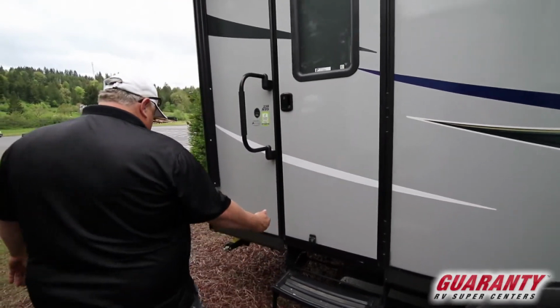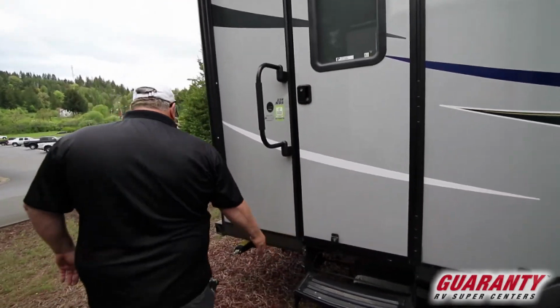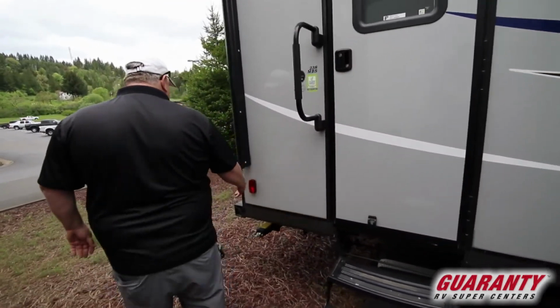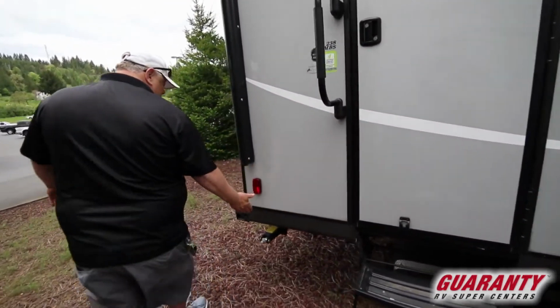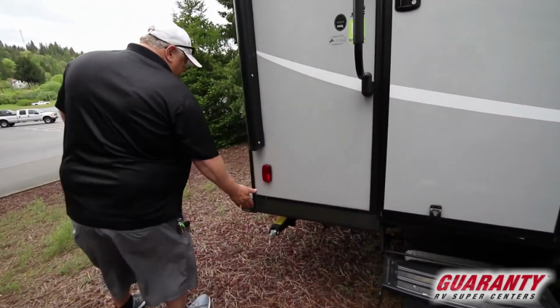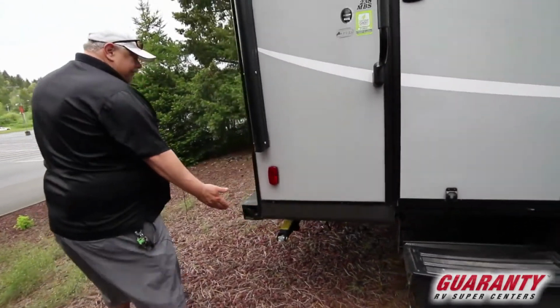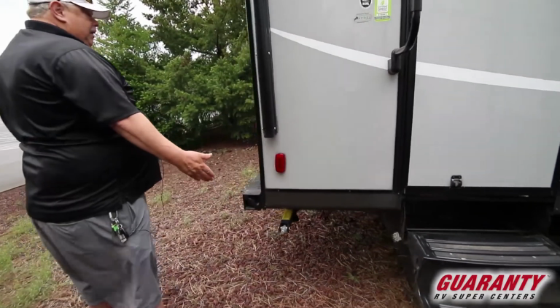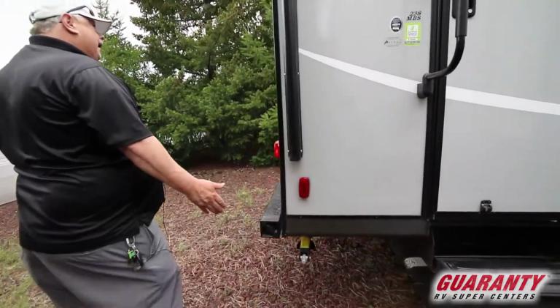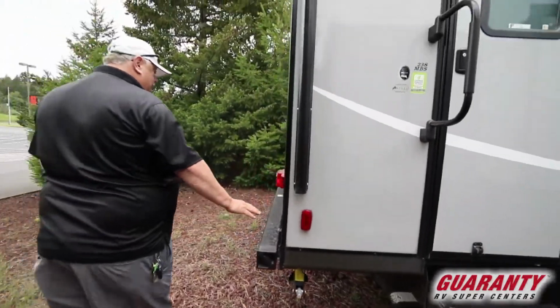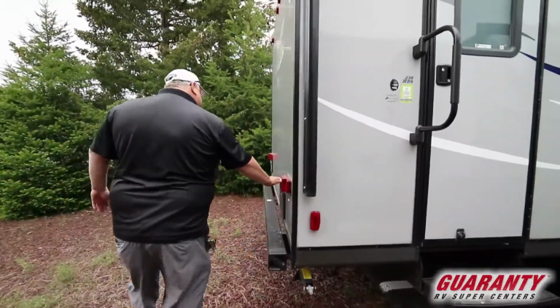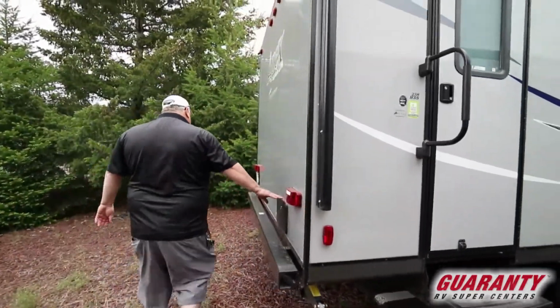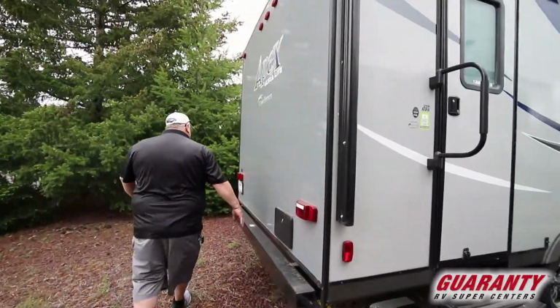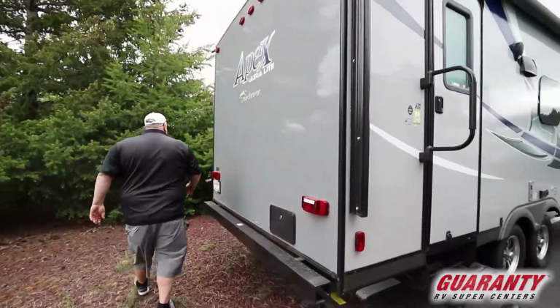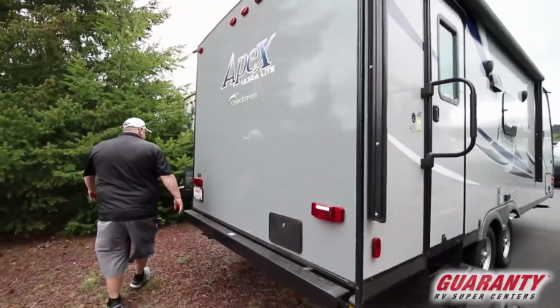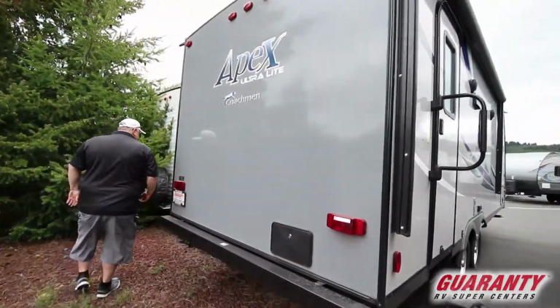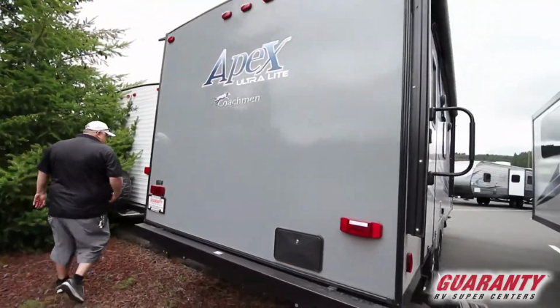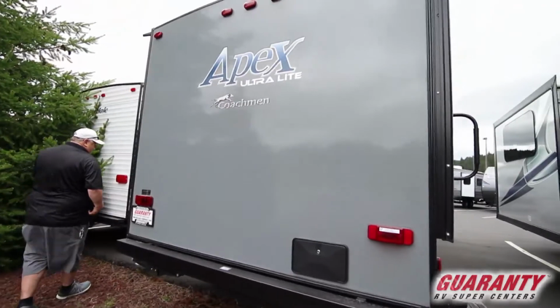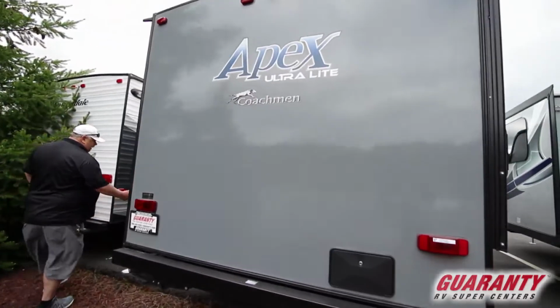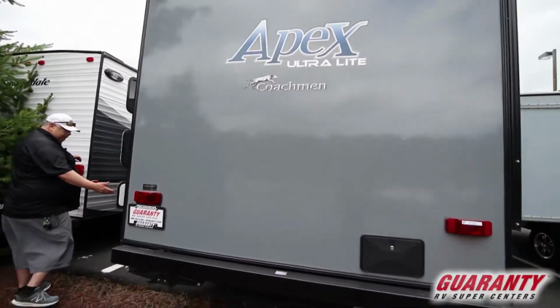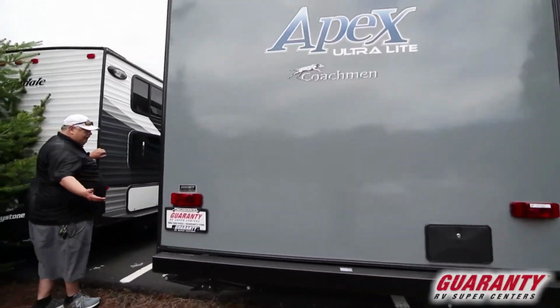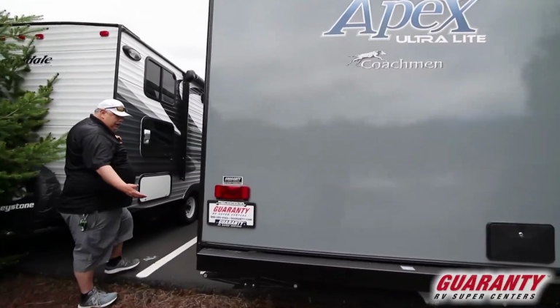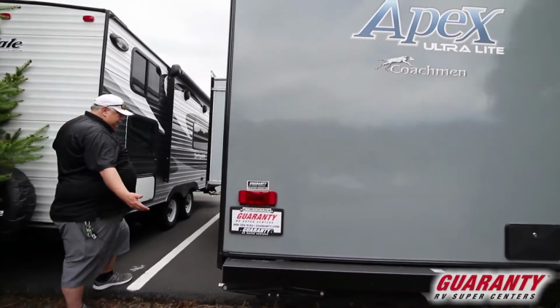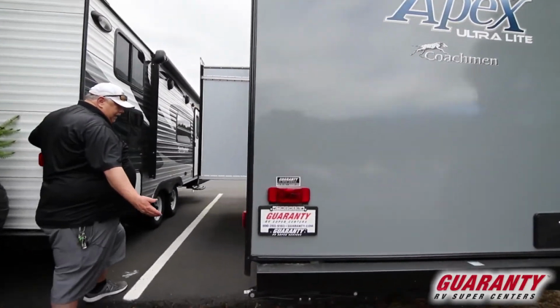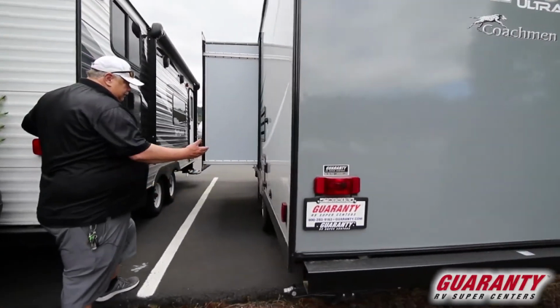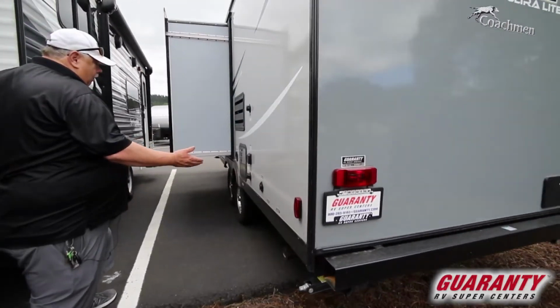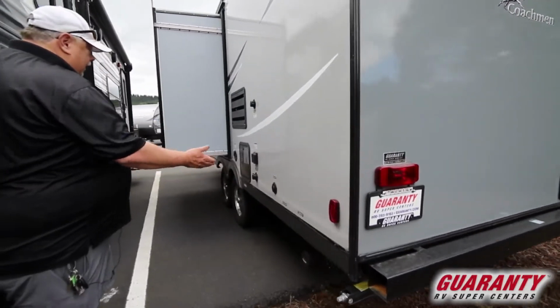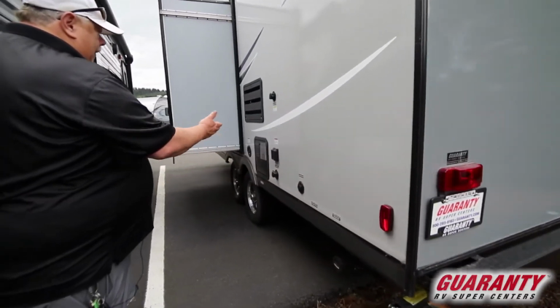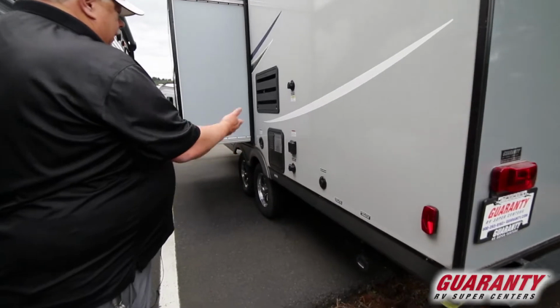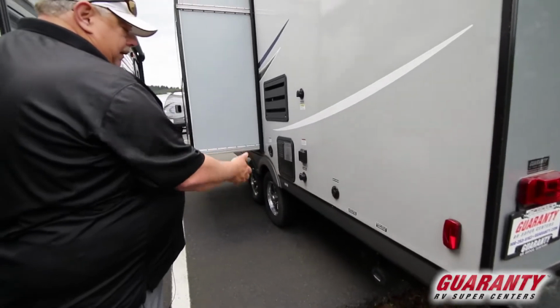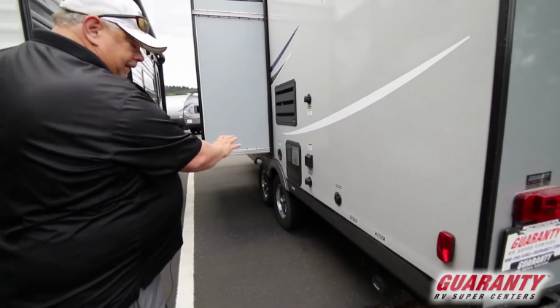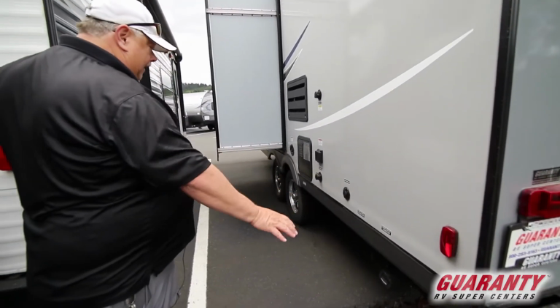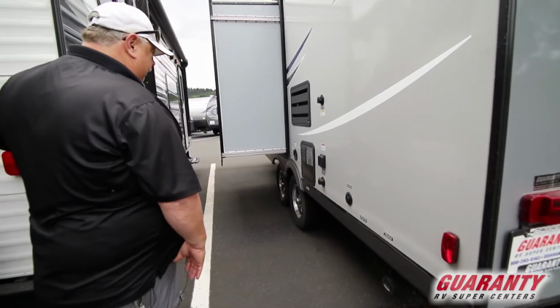Our double steps, our leveling jacks across the back, our outside shower, and then all of our hookups across the back — like most of the Apexes: our sewer, our water, our cable, our power, our black water flush. Everything's in the back end where it should be.